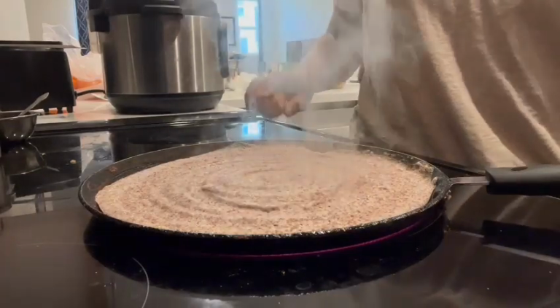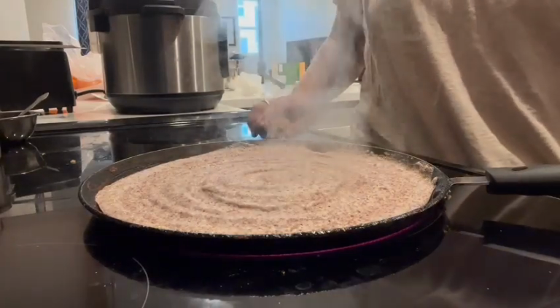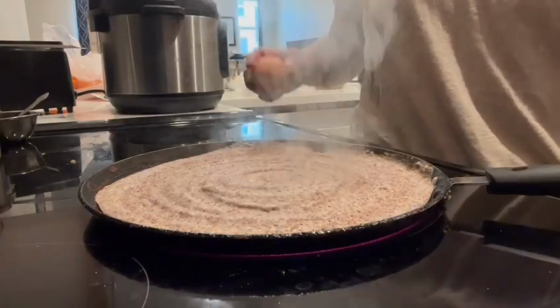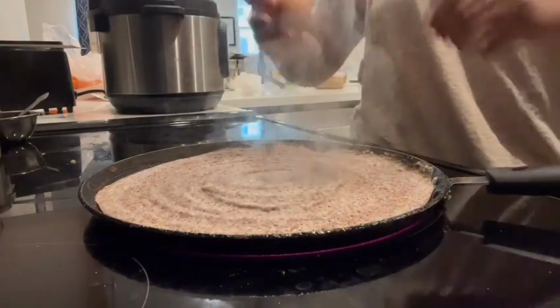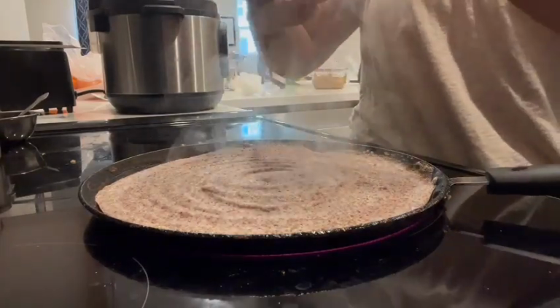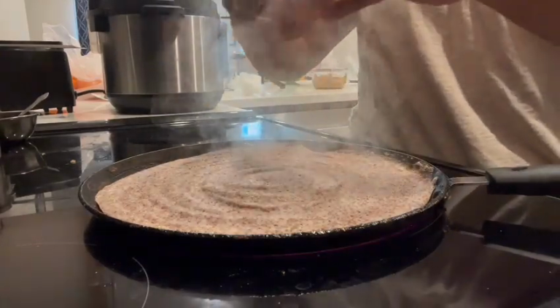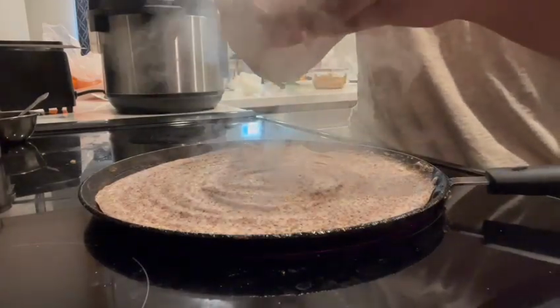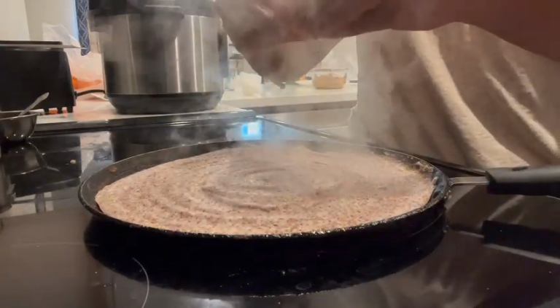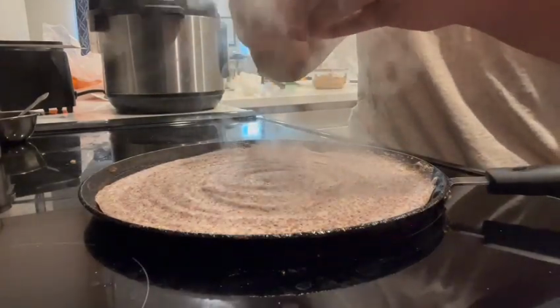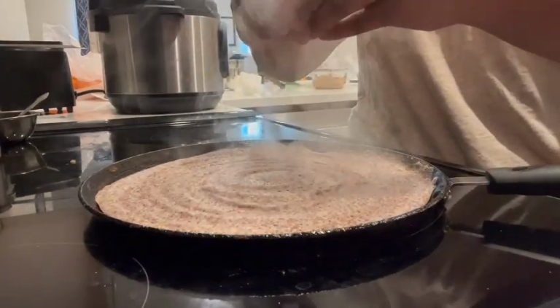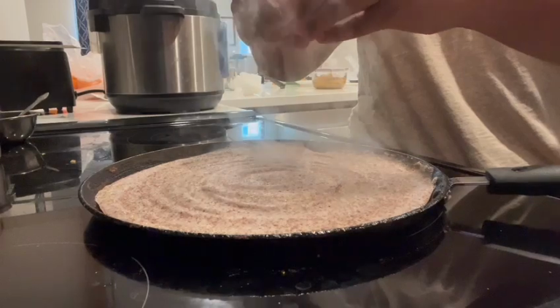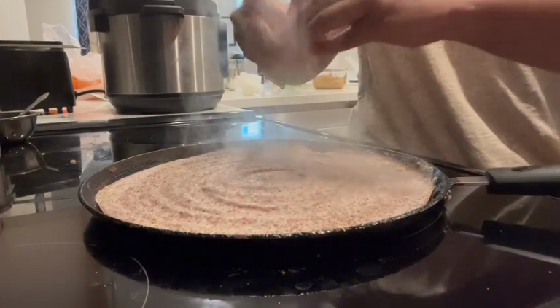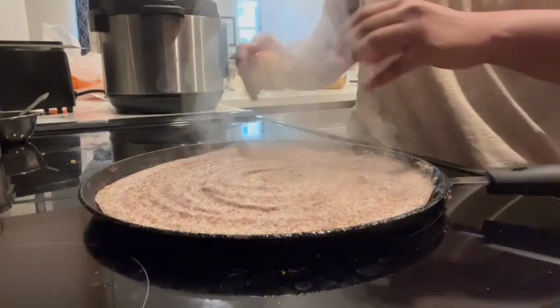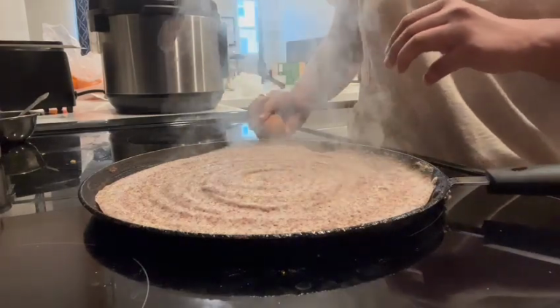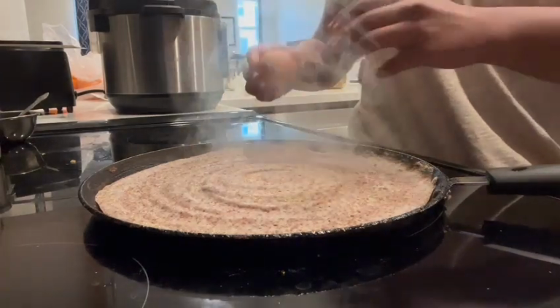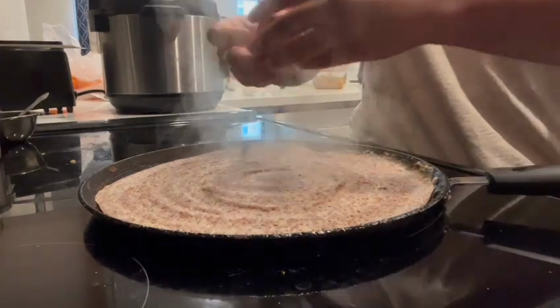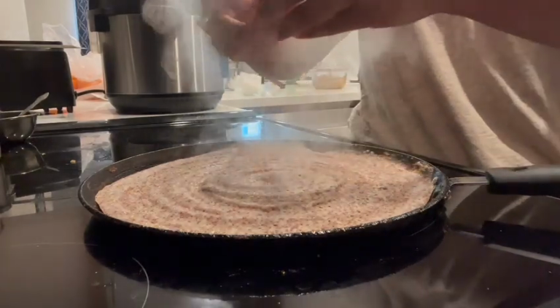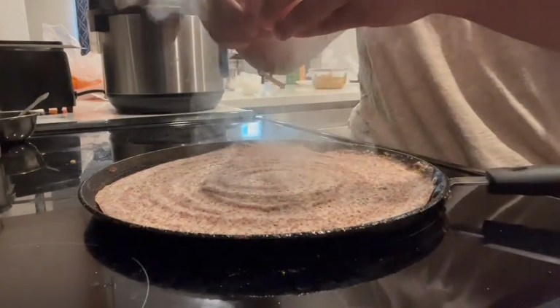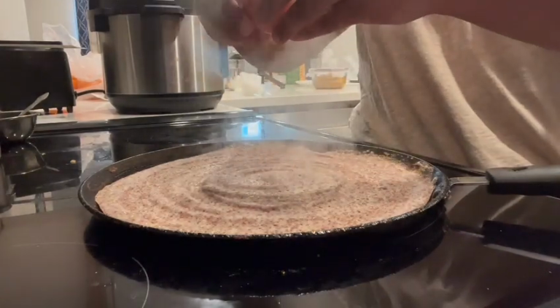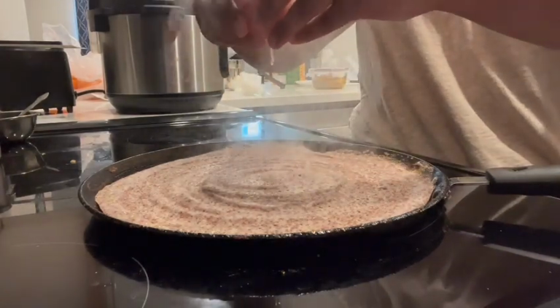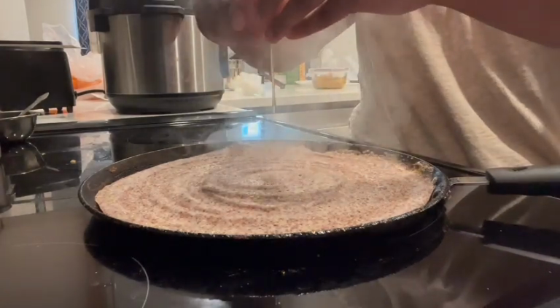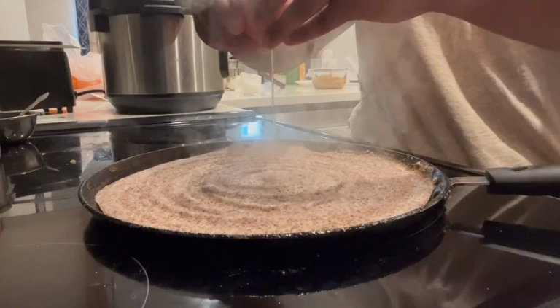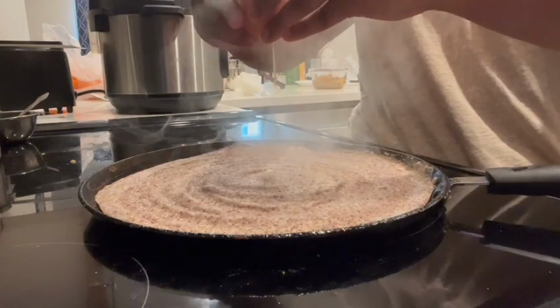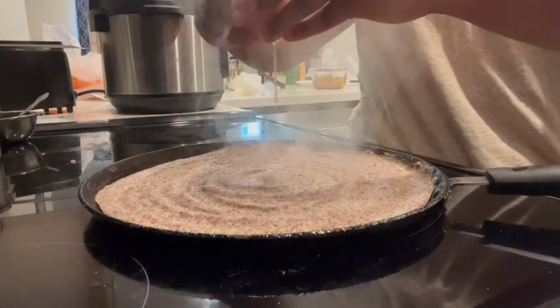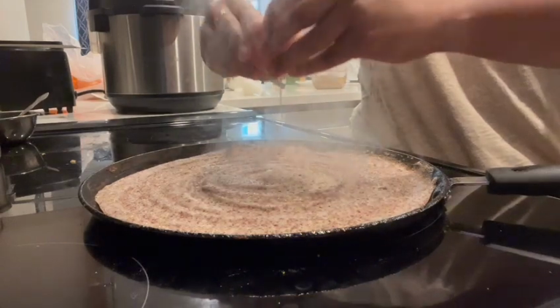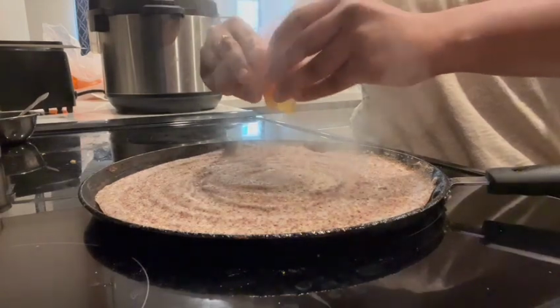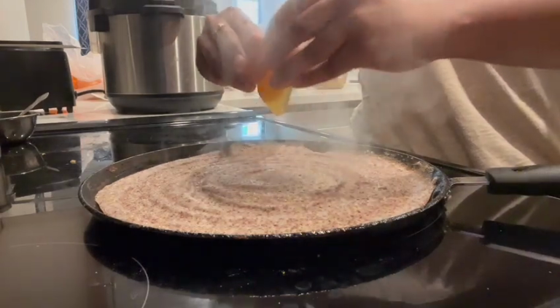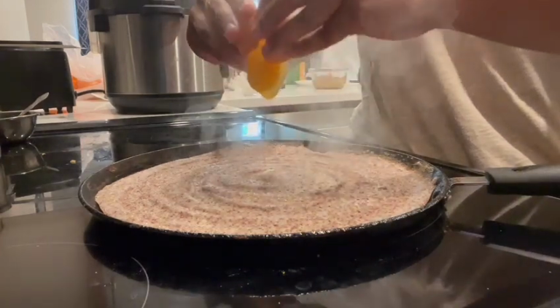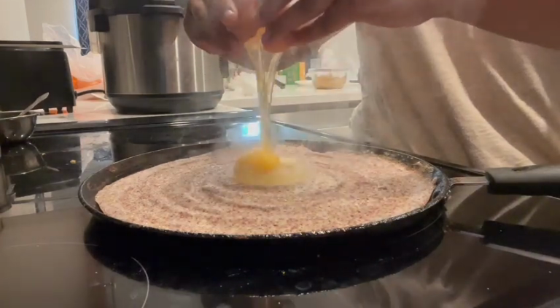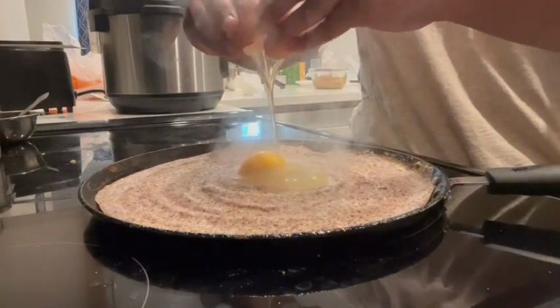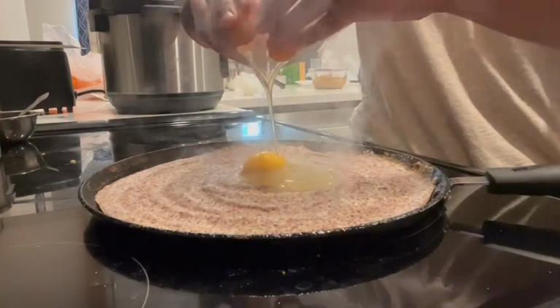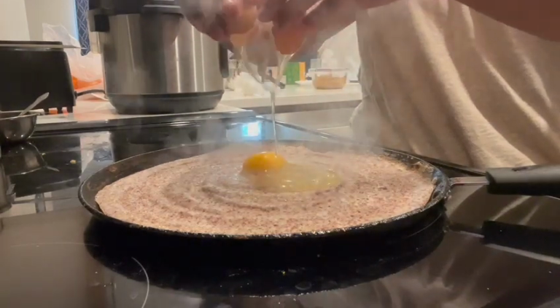To increase my protein intake, I'm adding one egg here — if you don't want to, you can skip it. Crack open the egg onto the center of the dosa and spread it using a fork to make it cook faster. Season it with some salt and pepper, or any seasoning you like.